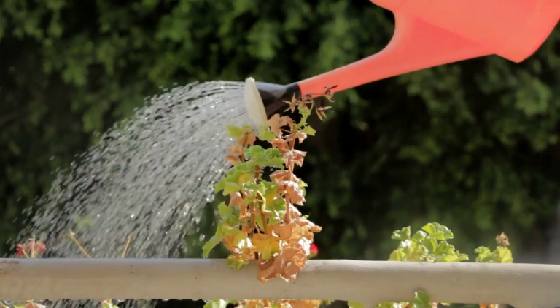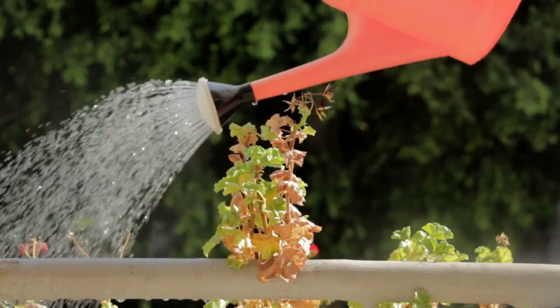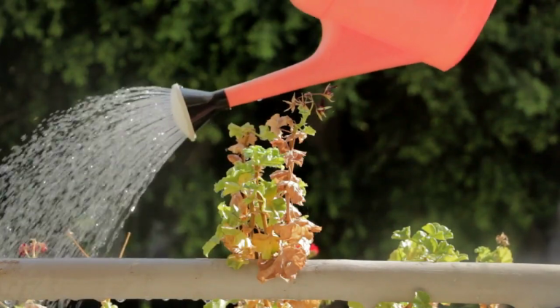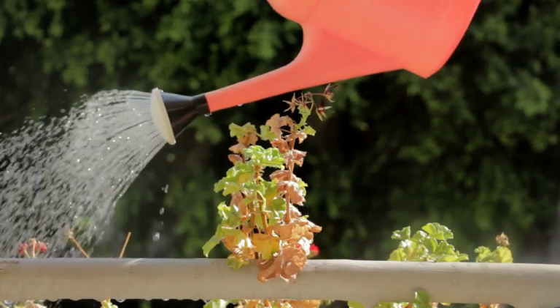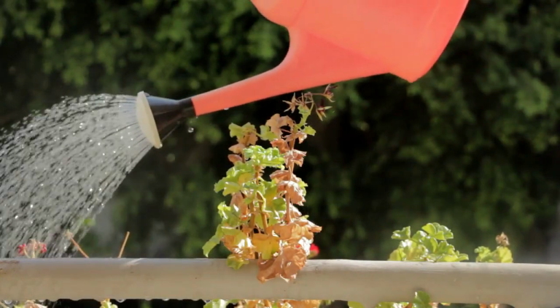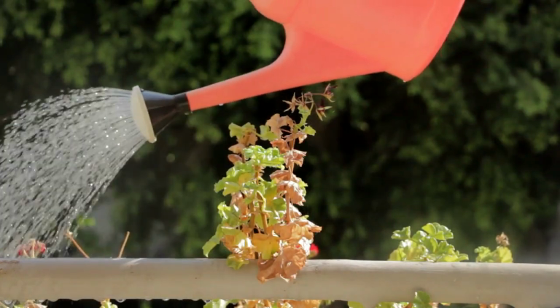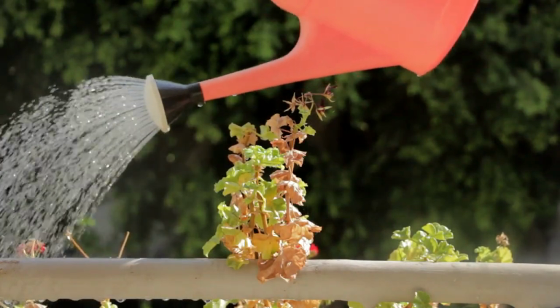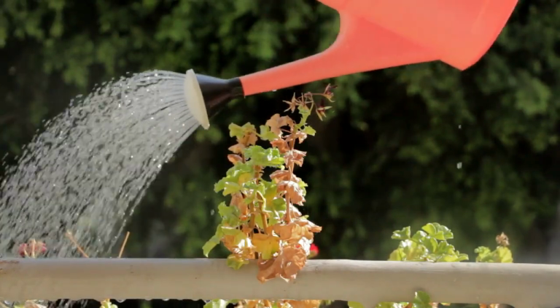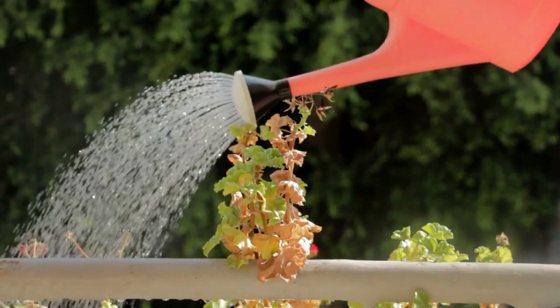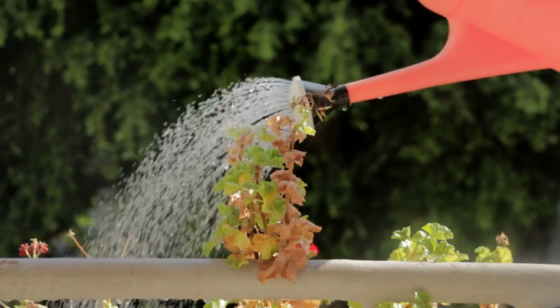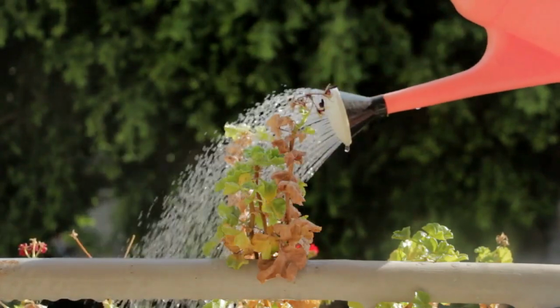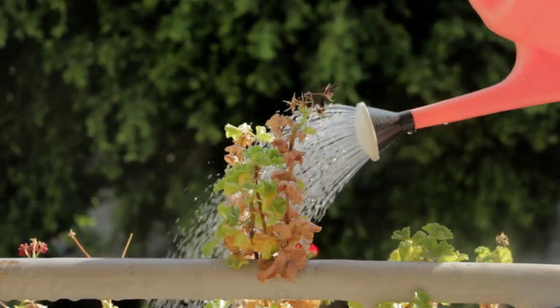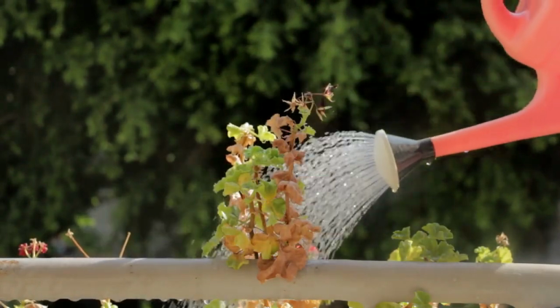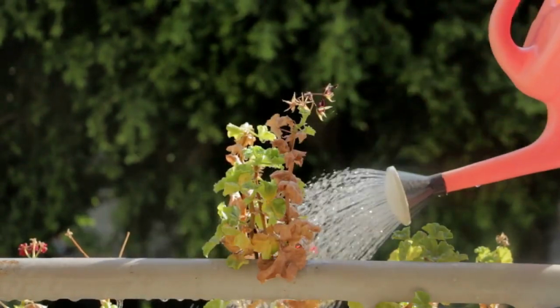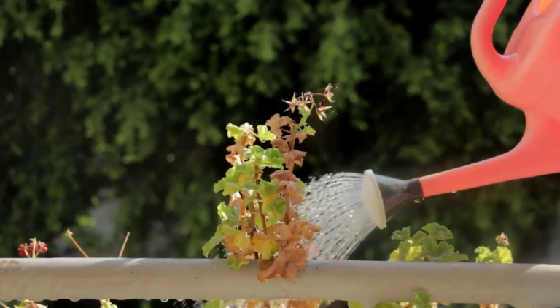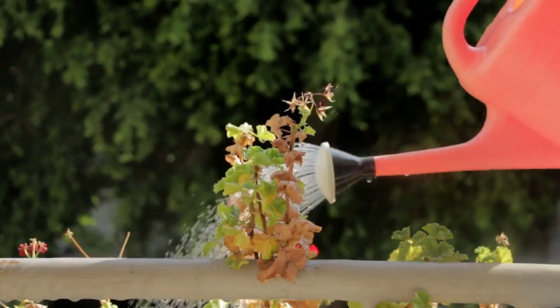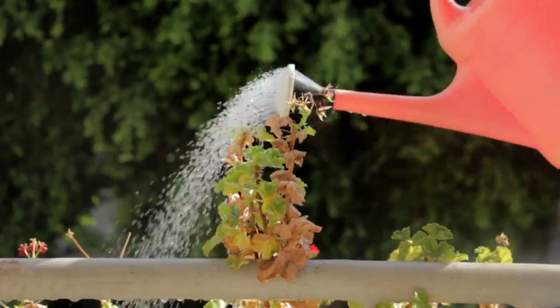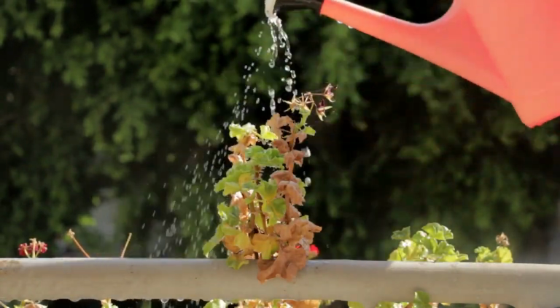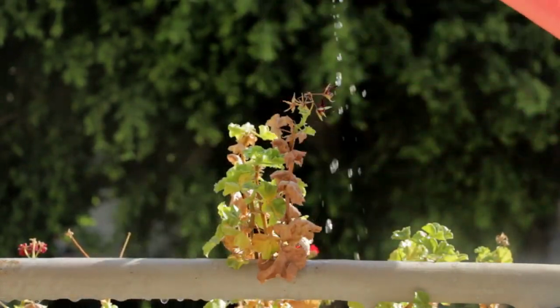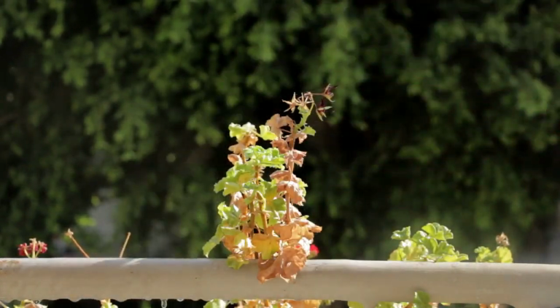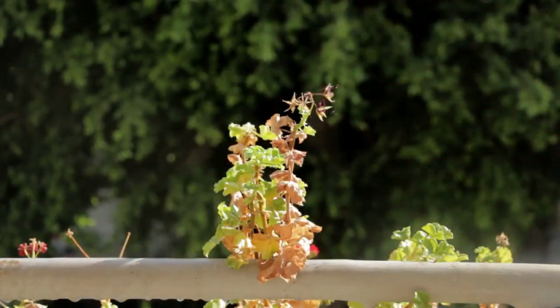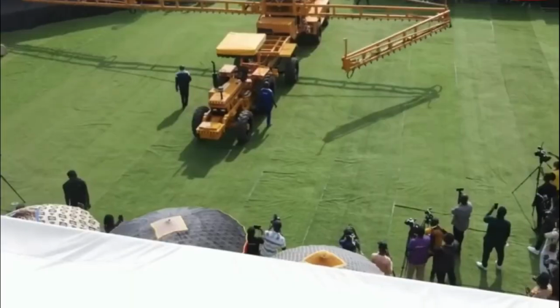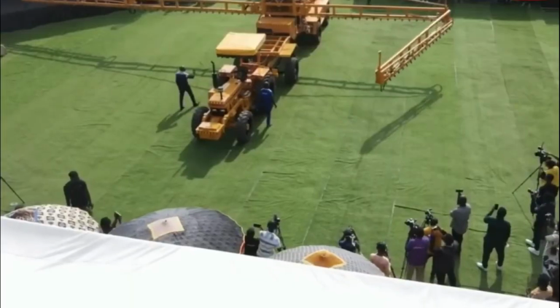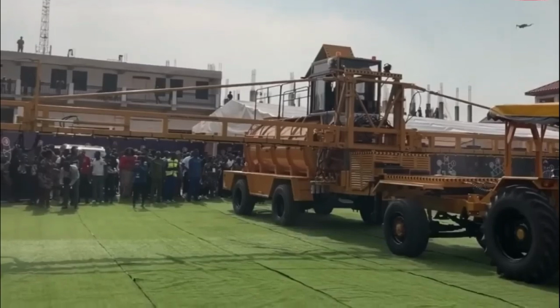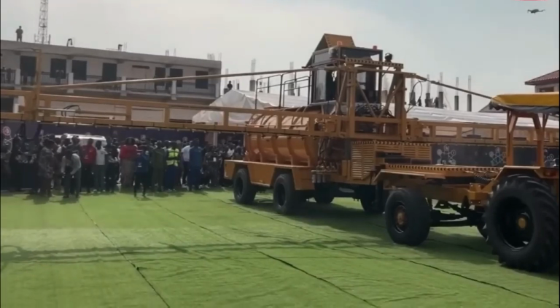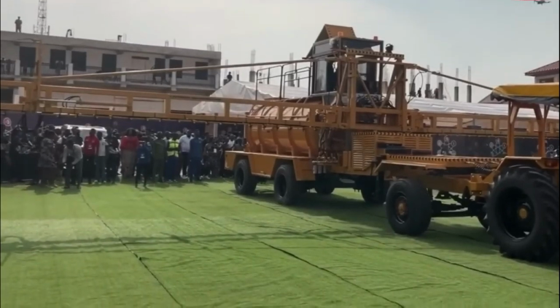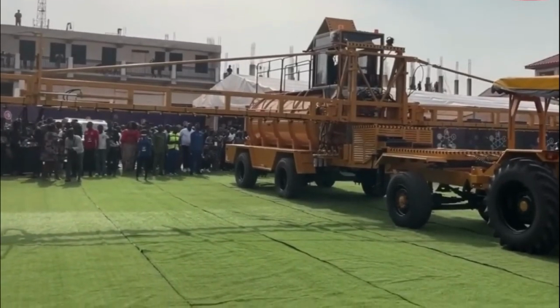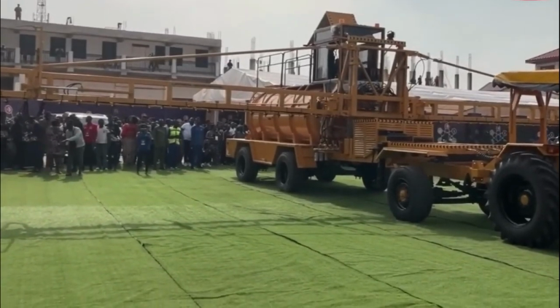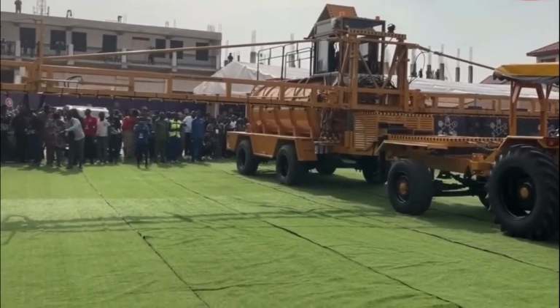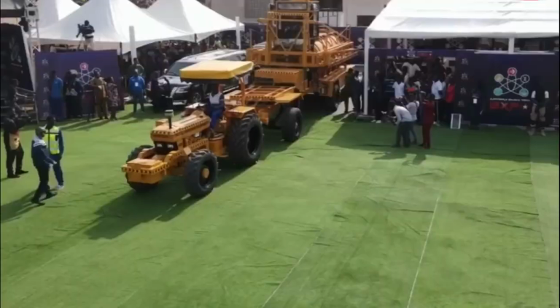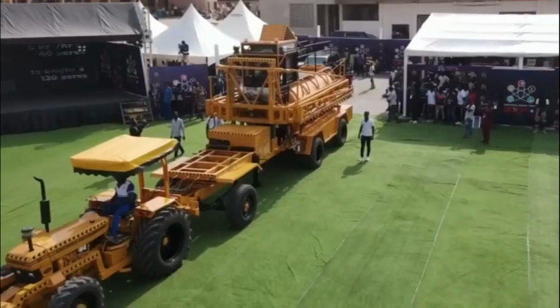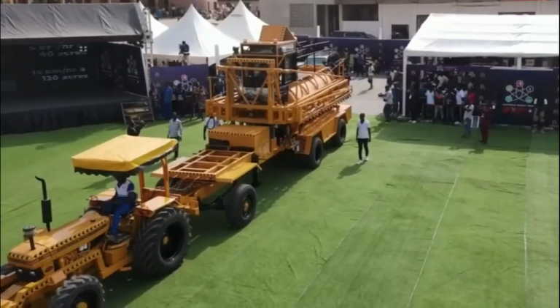A group of products including an irrigation farming track meant to boost crop production was exquisitely exhibited at this year's Kantanka Ghana Tech Expo of the Crystal ASA Formation in Accra, Ghana.